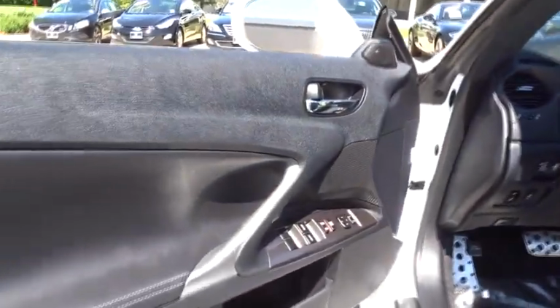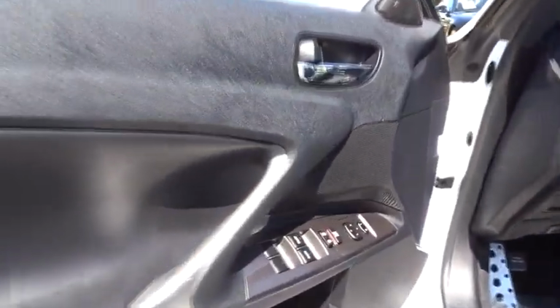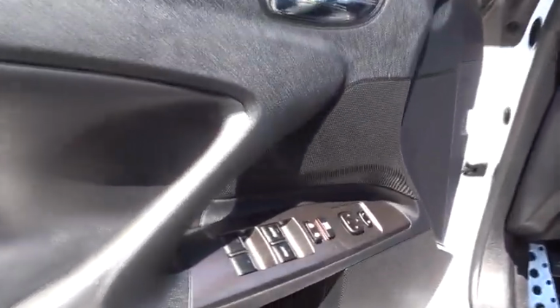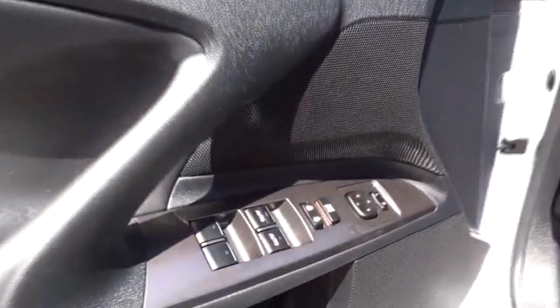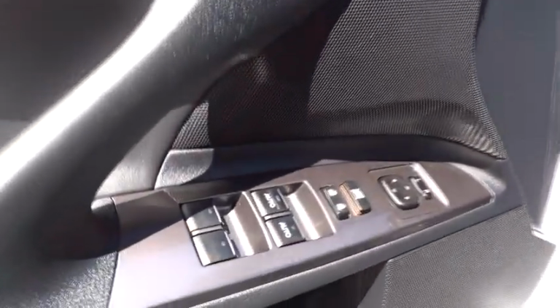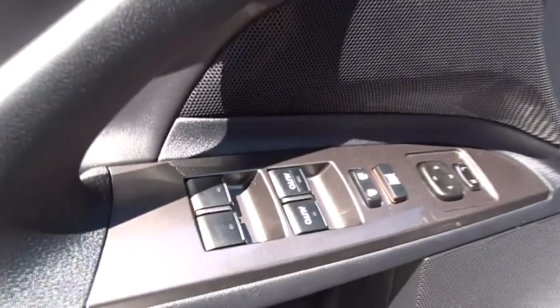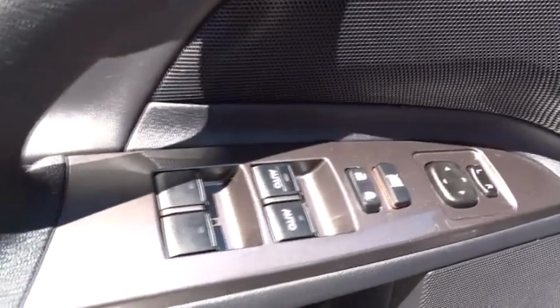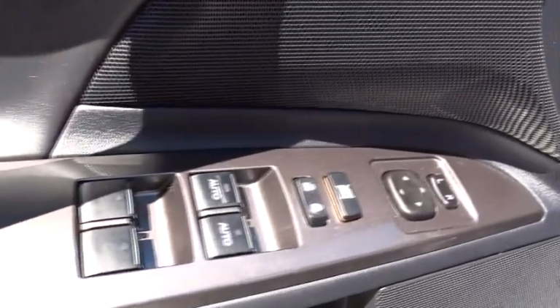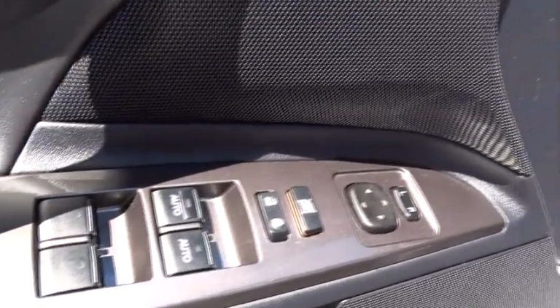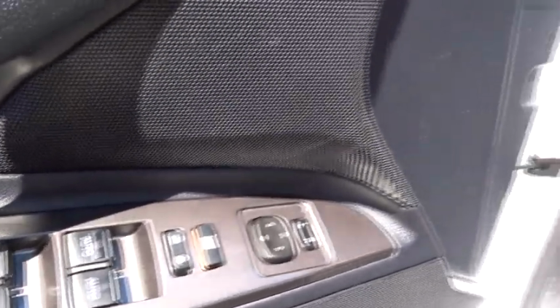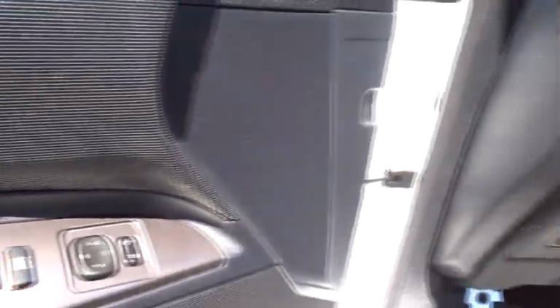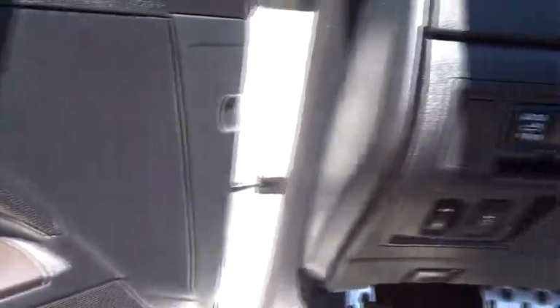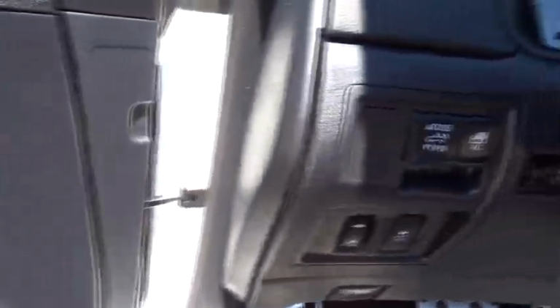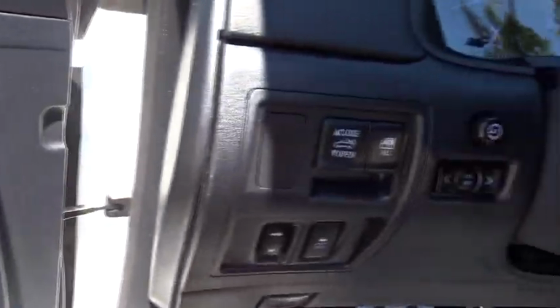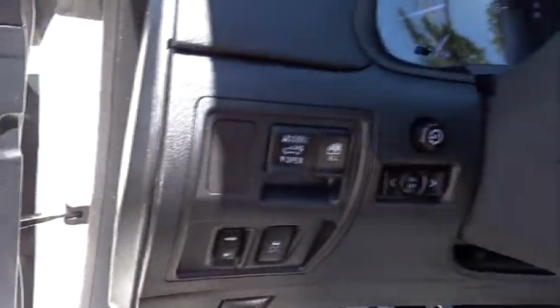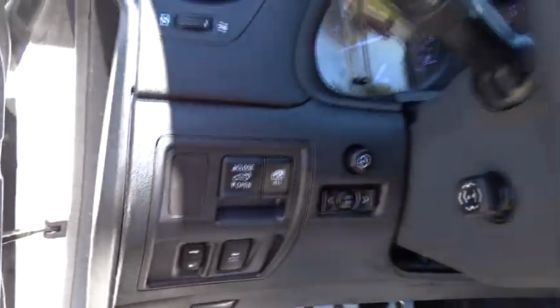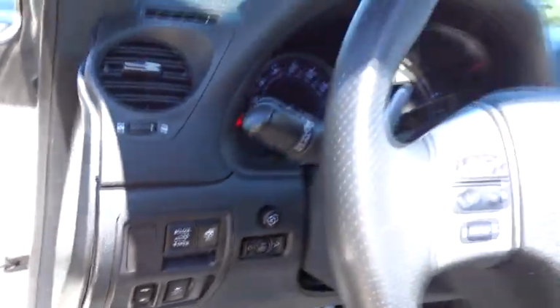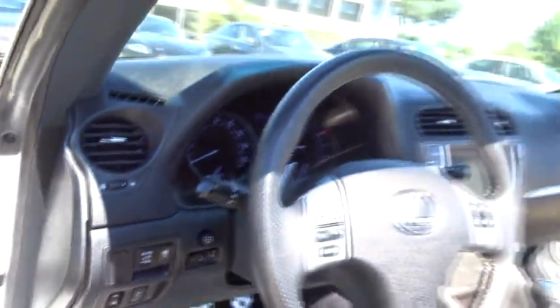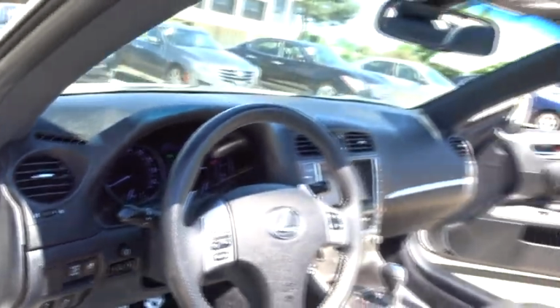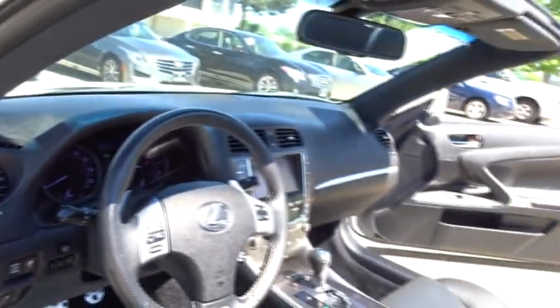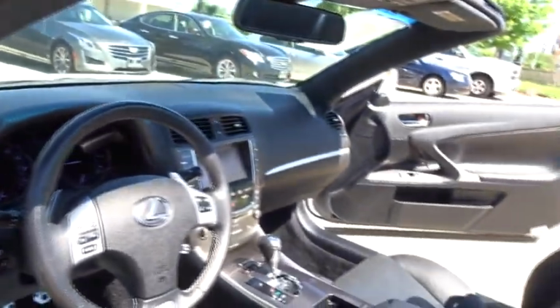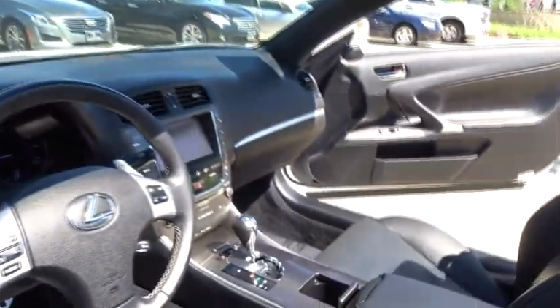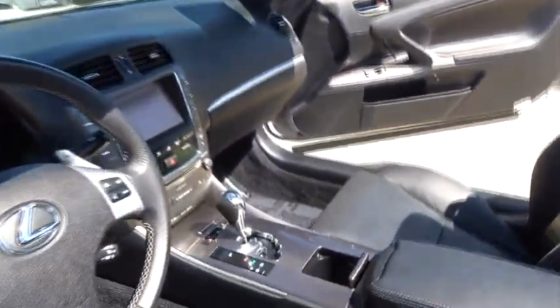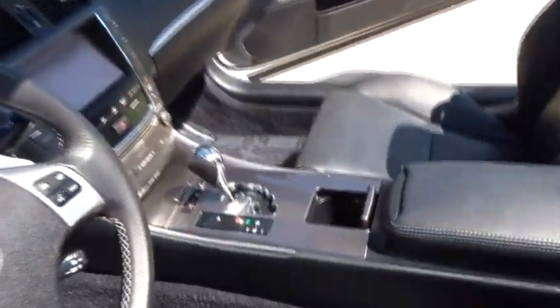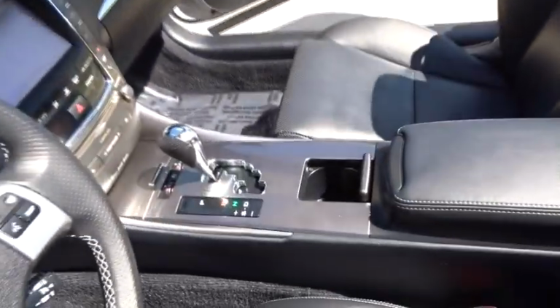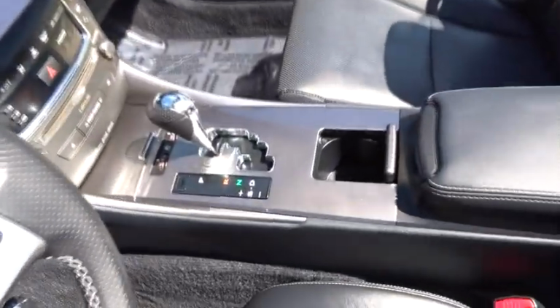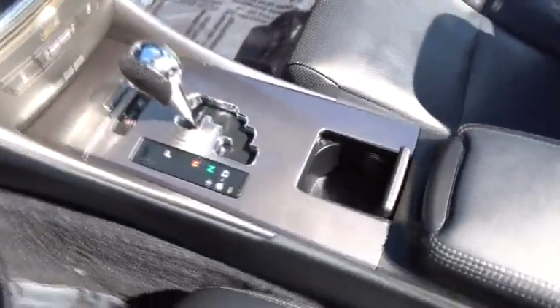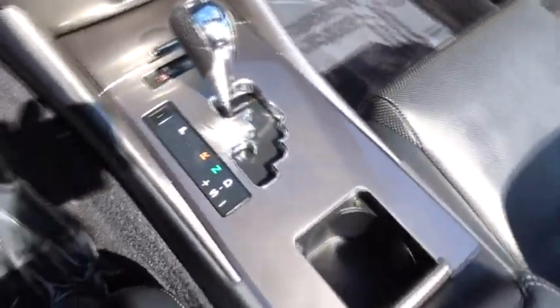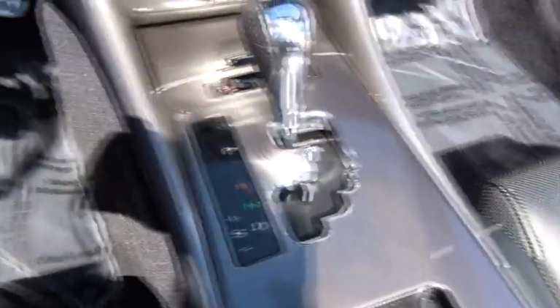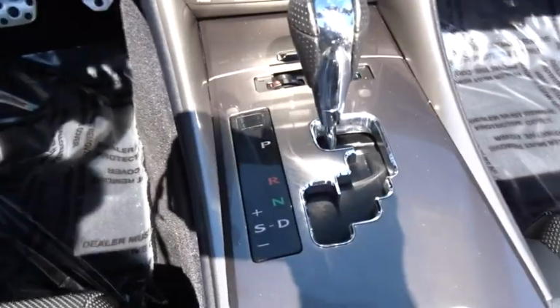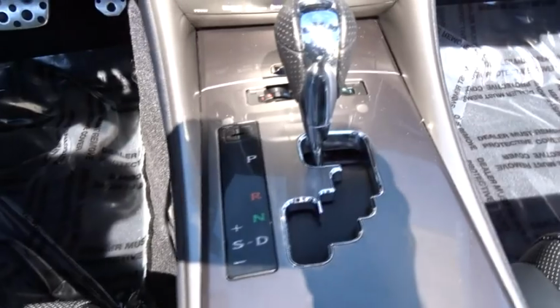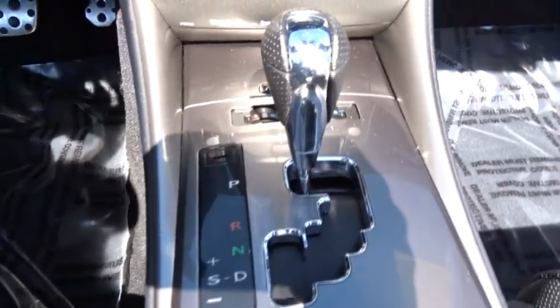Here are some of this vehicle's great options: traction control, keyless entry, steering wheel audio controls, CD changer, anti-lock braking system, power passenger seat, stability control, leather wrapped steering wheel.